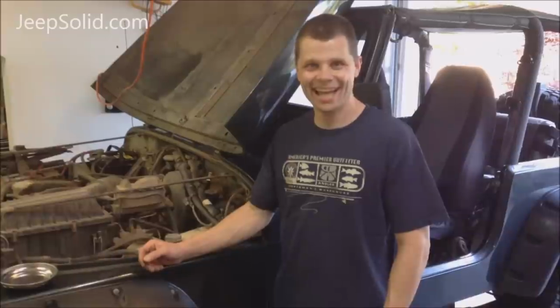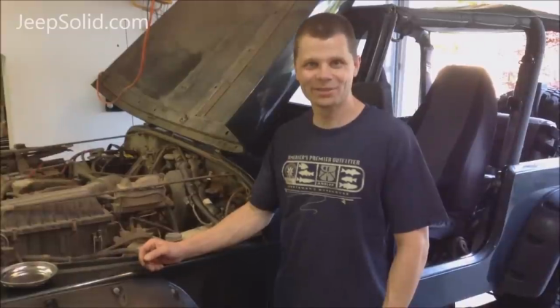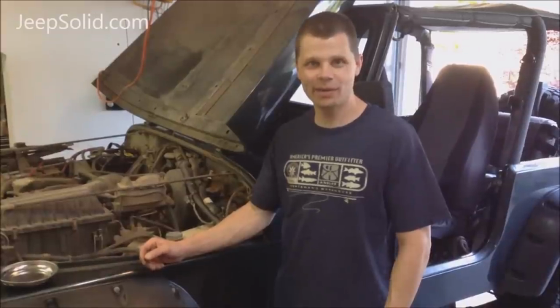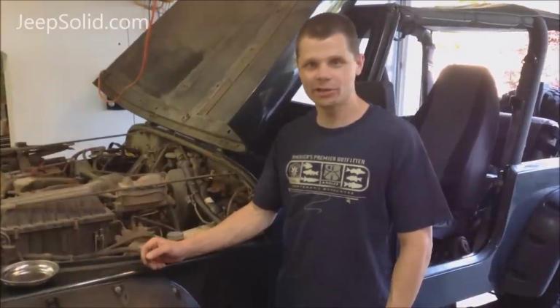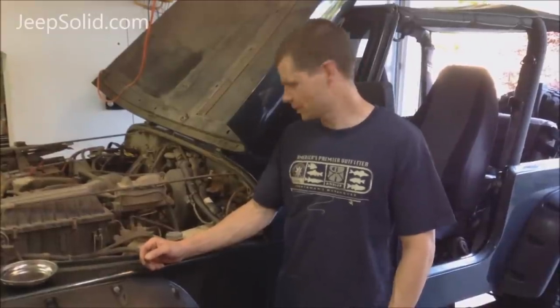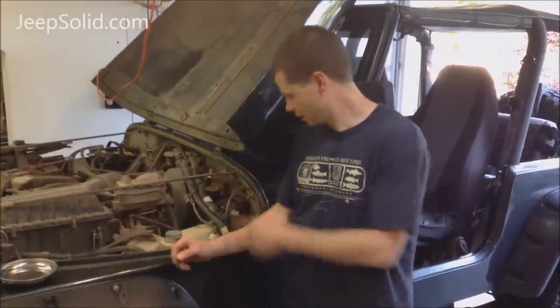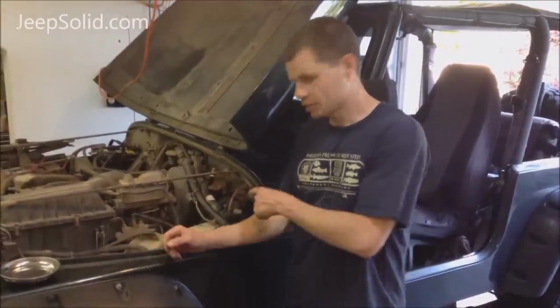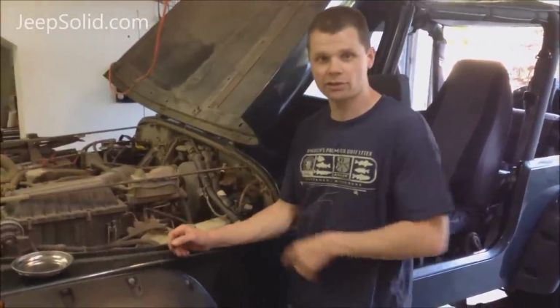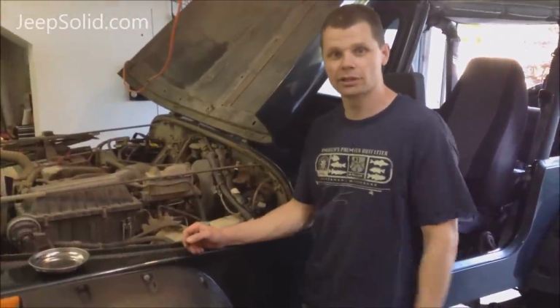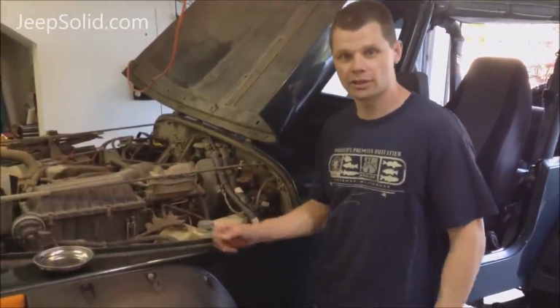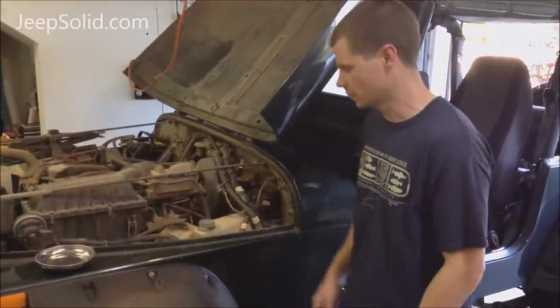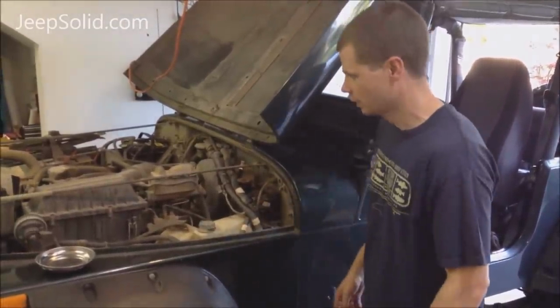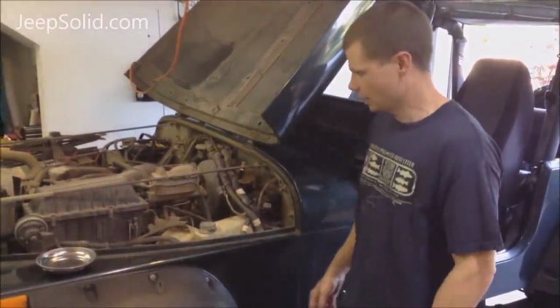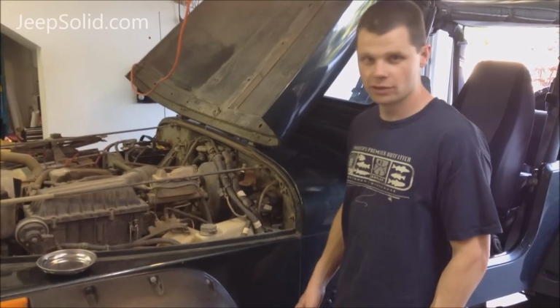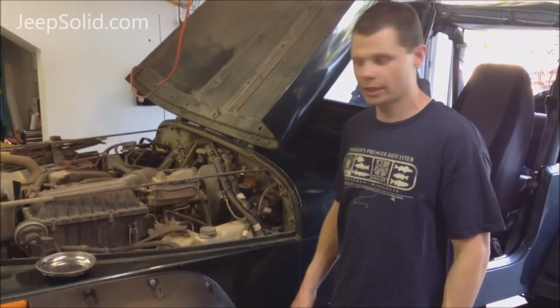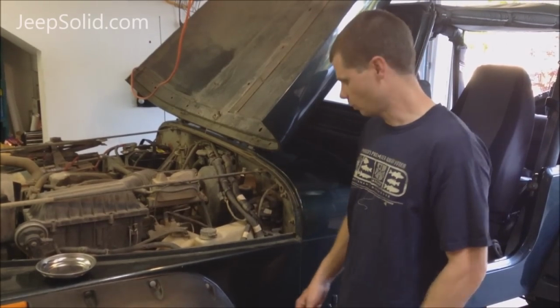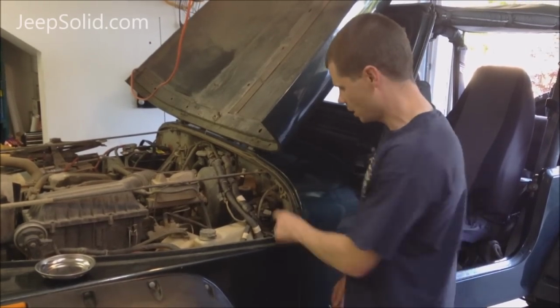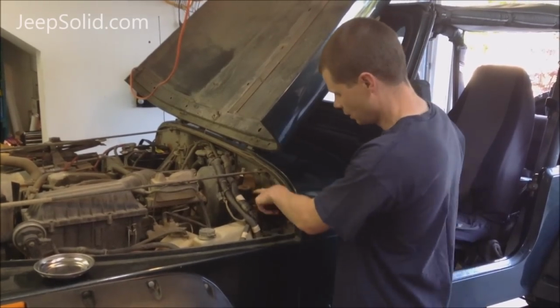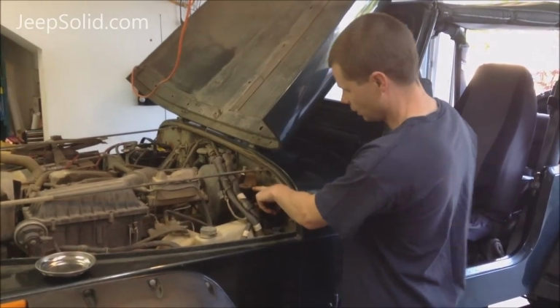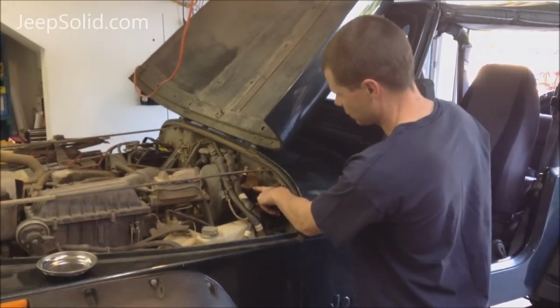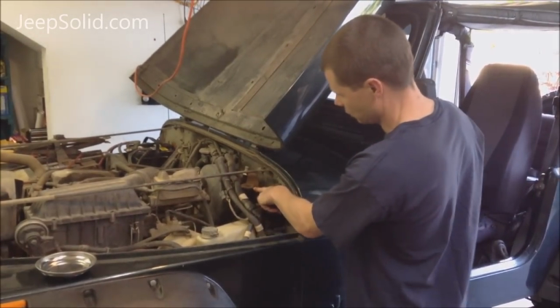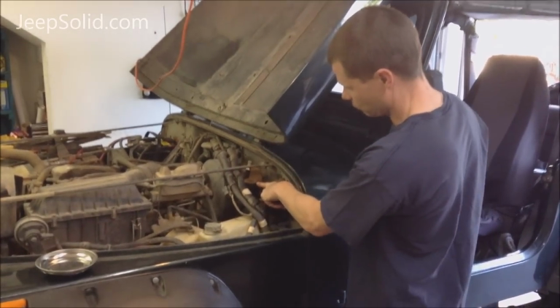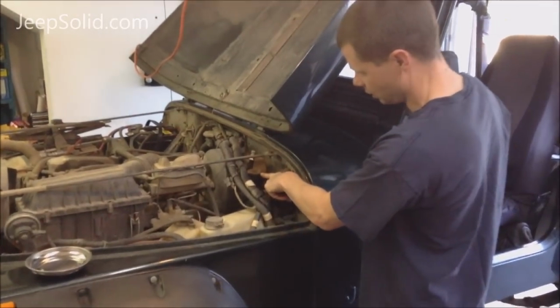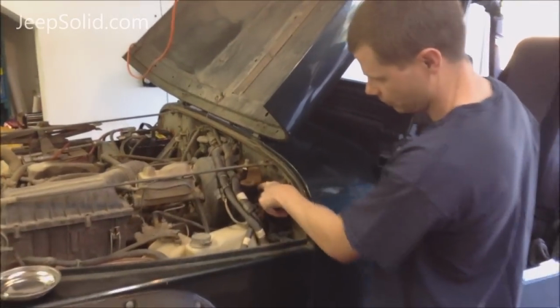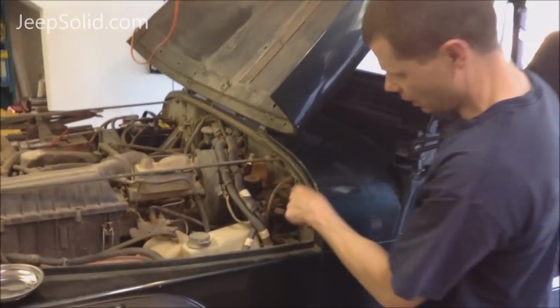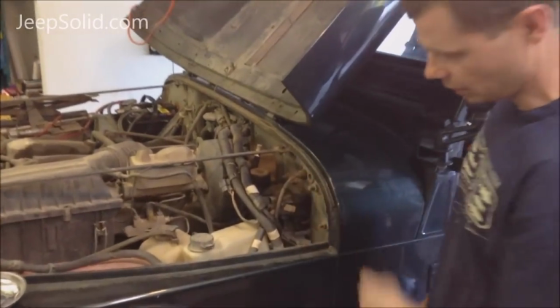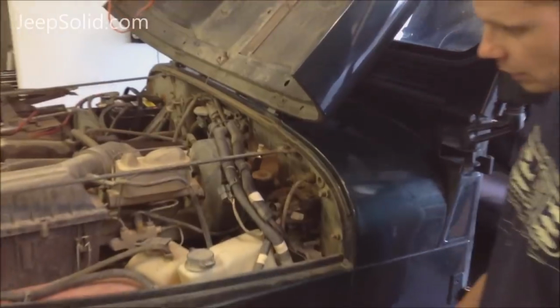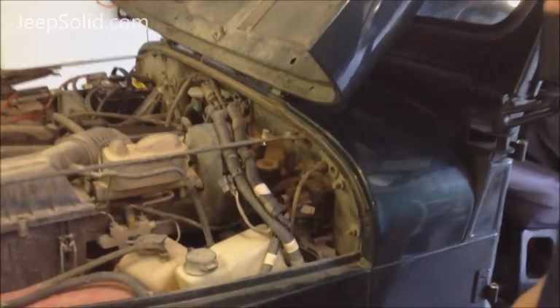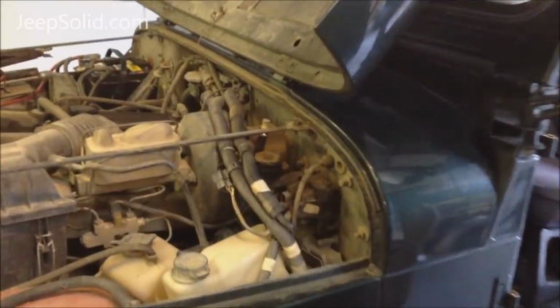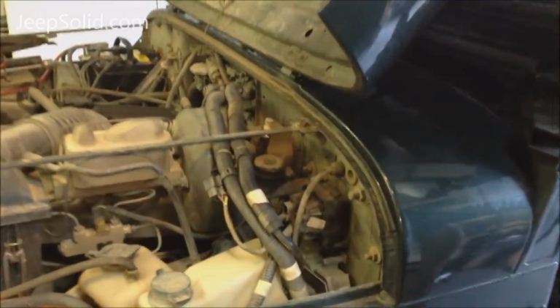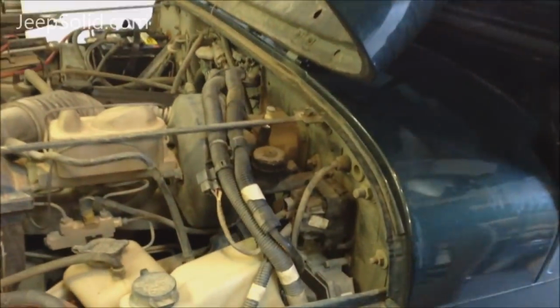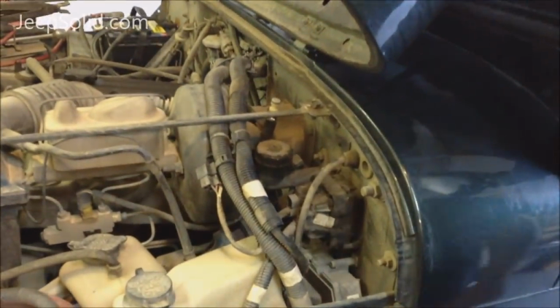Today we're going to be changing the clutch master cylinder and slave cylinder on this Jeep Wrangler YJ. The clutch master cylinder is right here, and the slave cylinder is down underneath. We'll get to that in a minute.